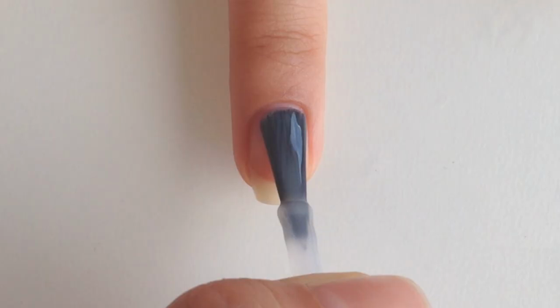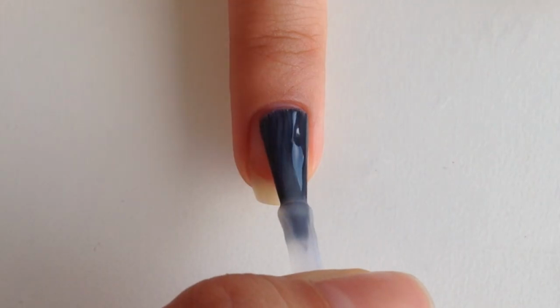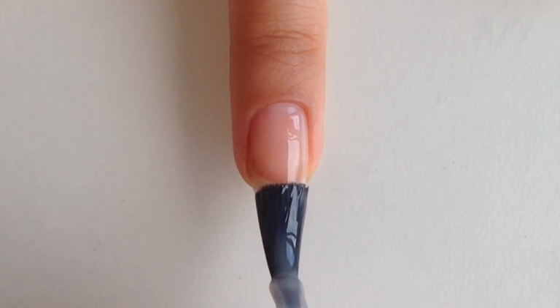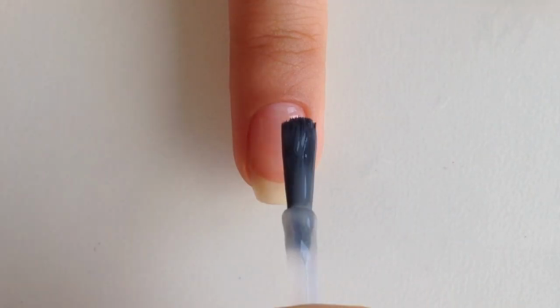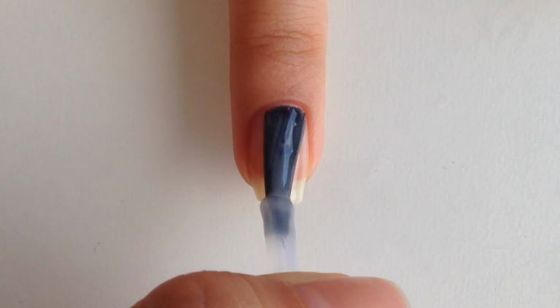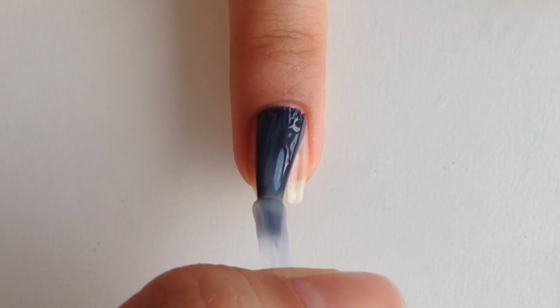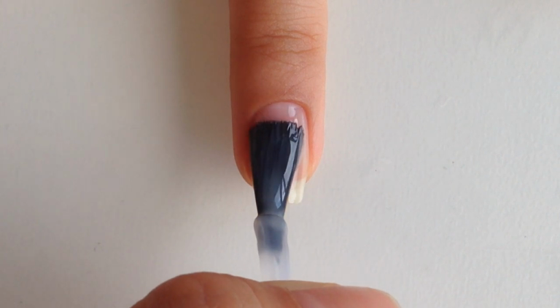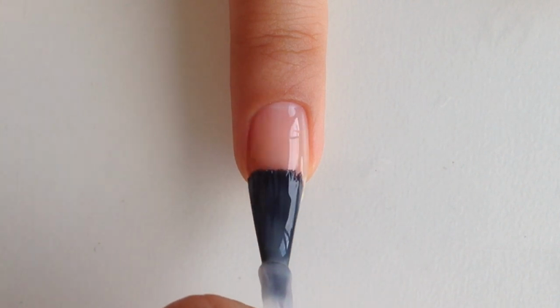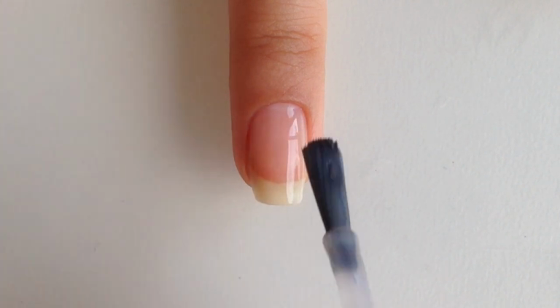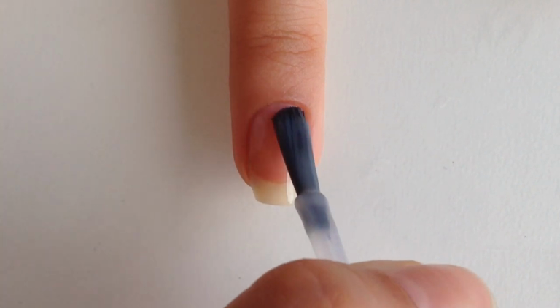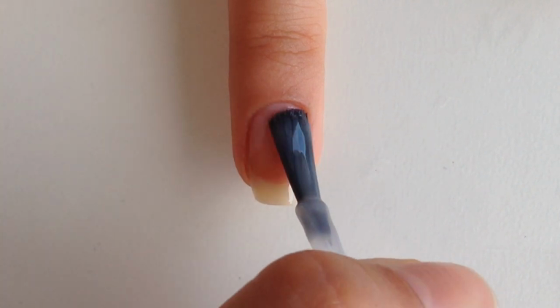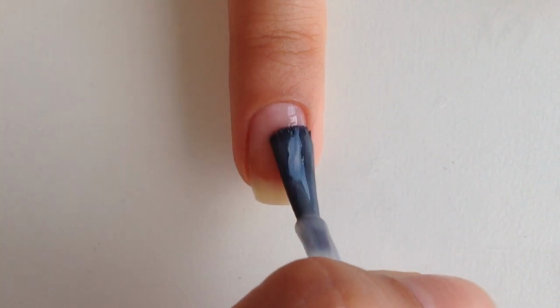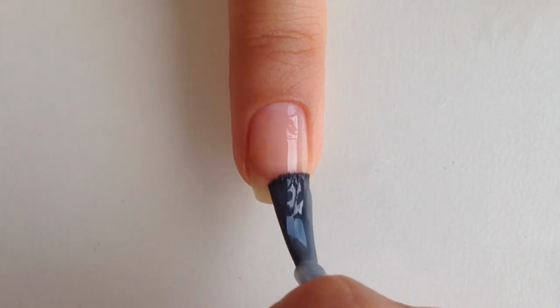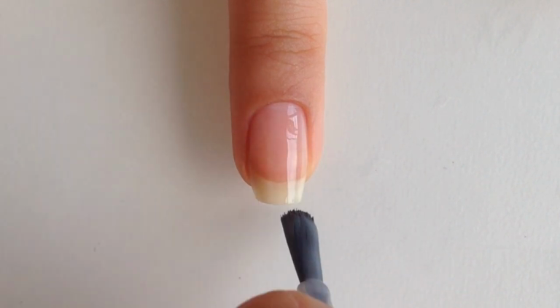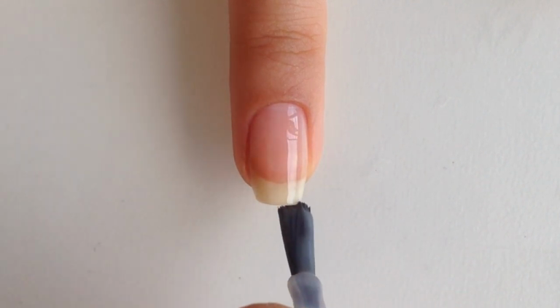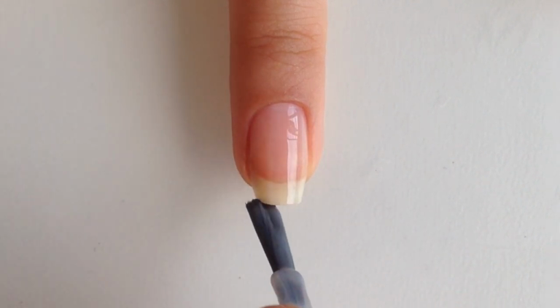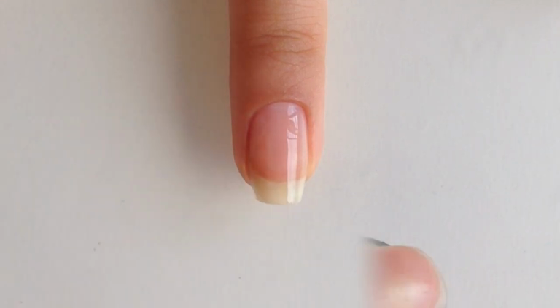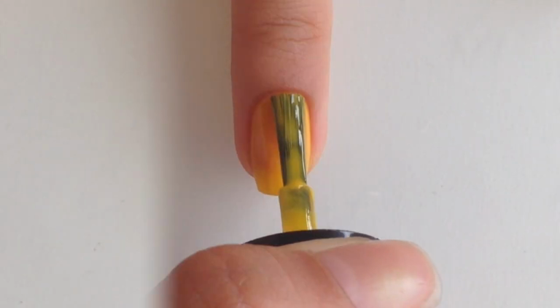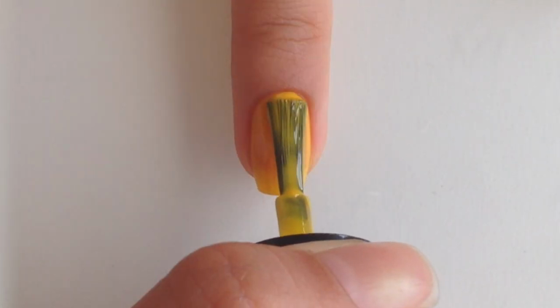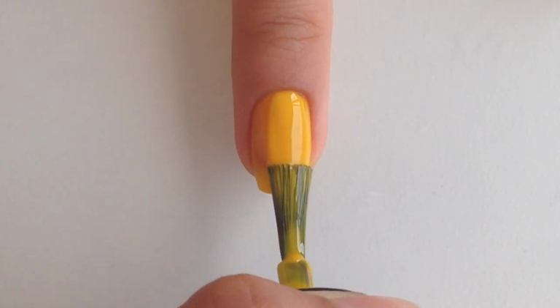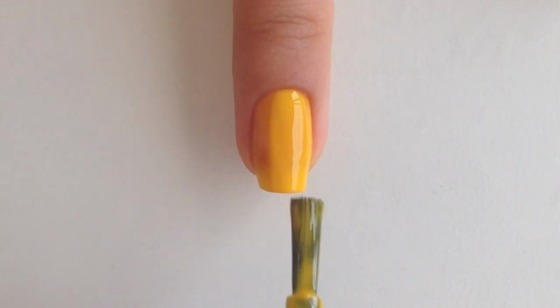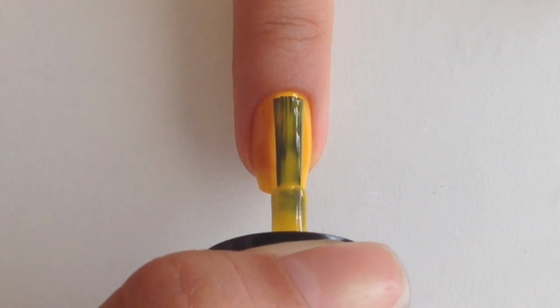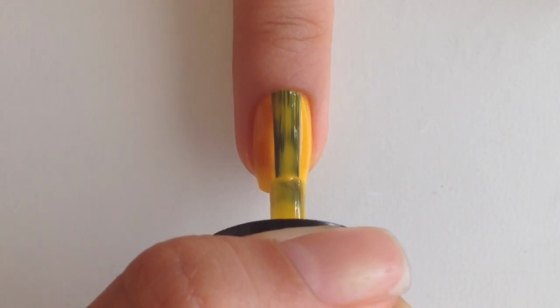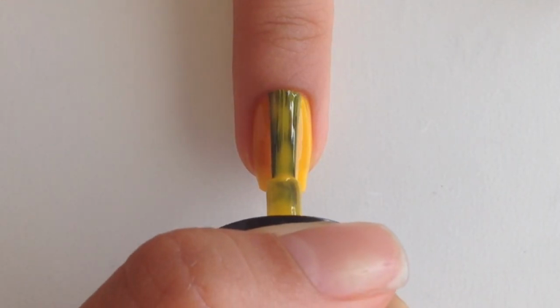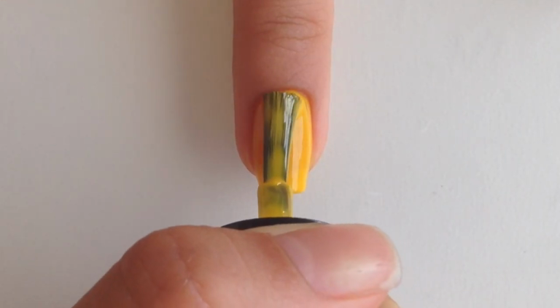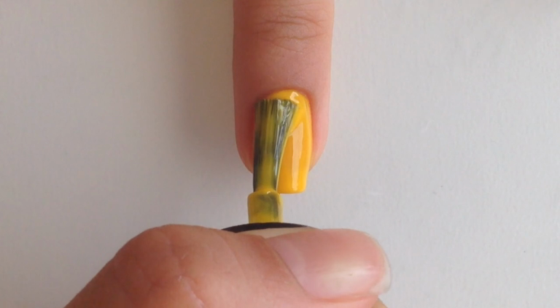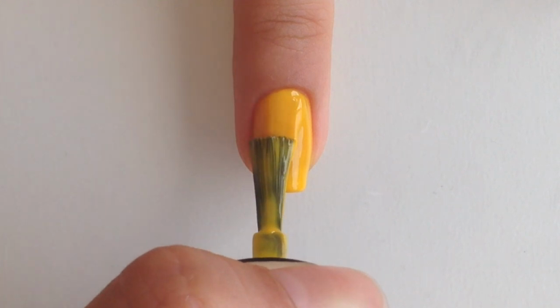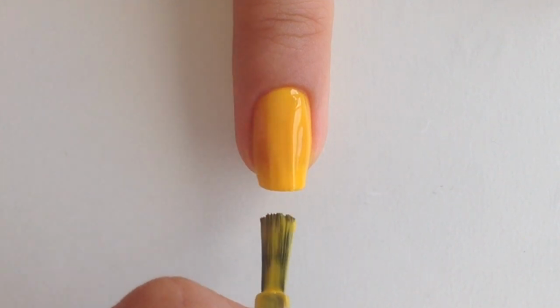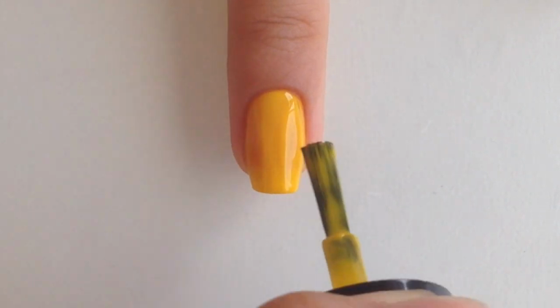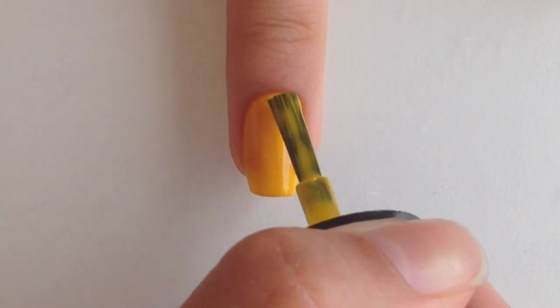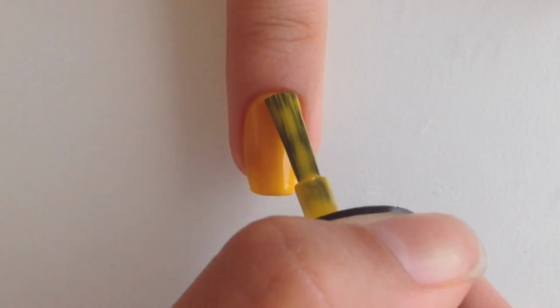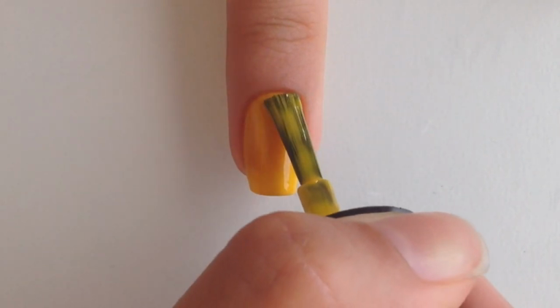Start off with a base coat to protect your natural nail. Then paint your nails two coats of a yellow polish and let that dry completely.